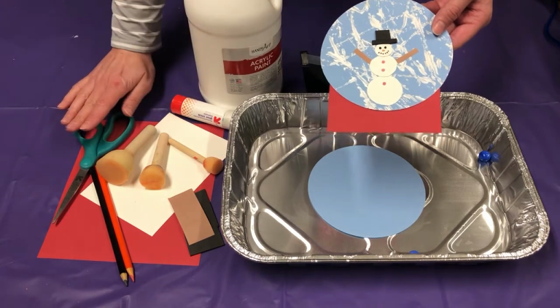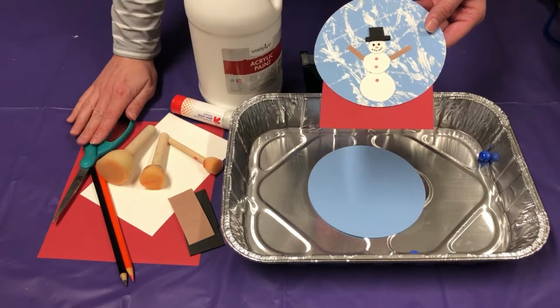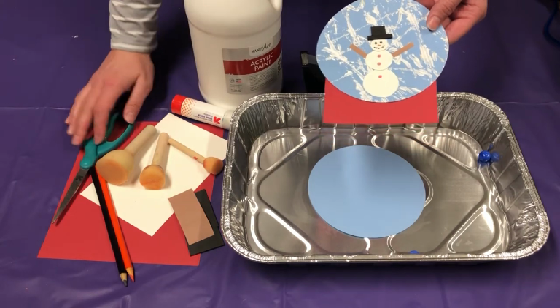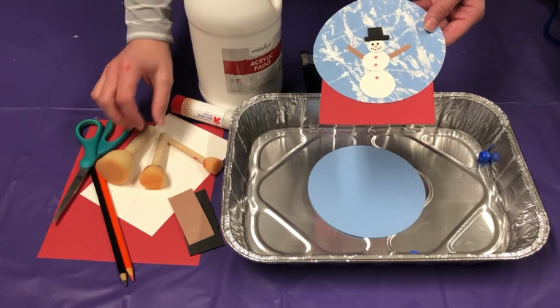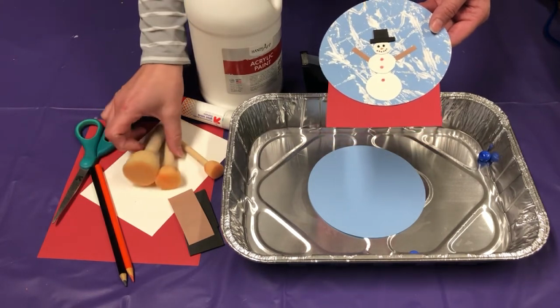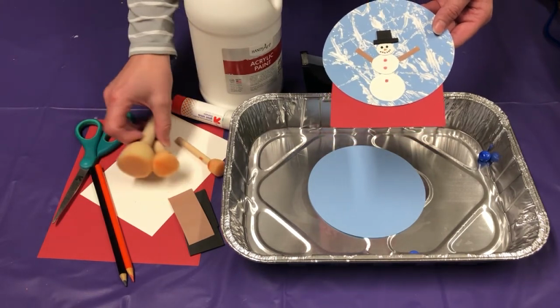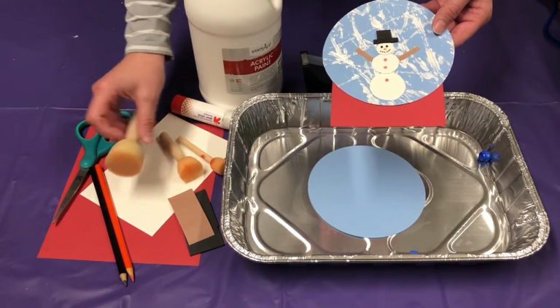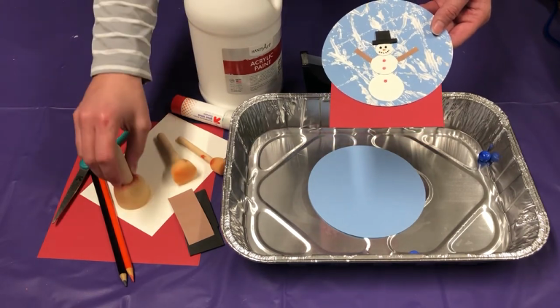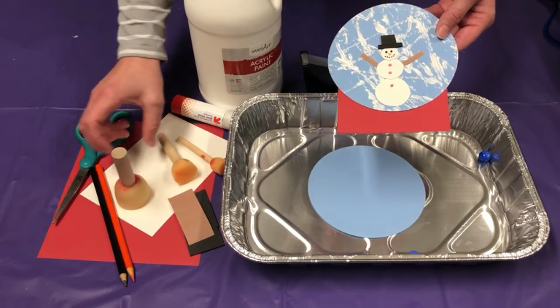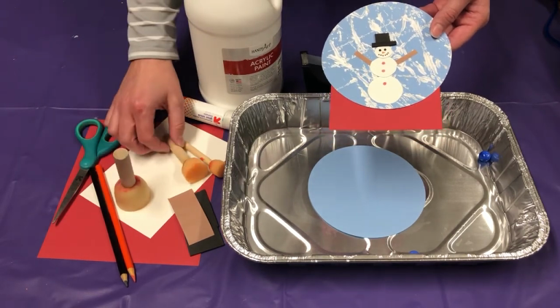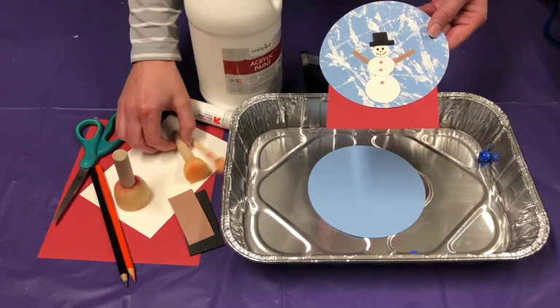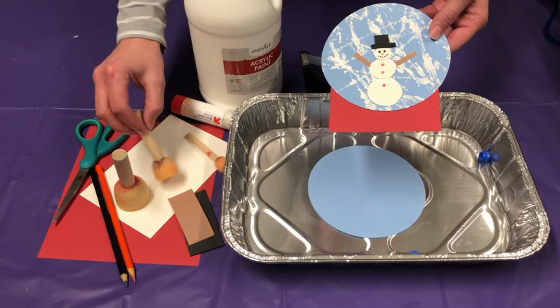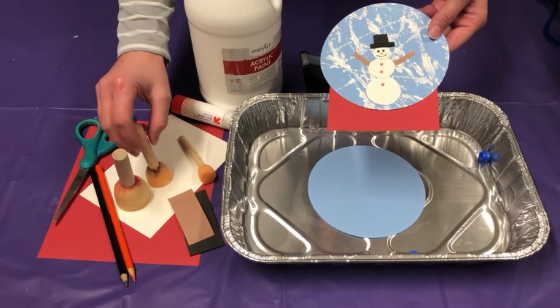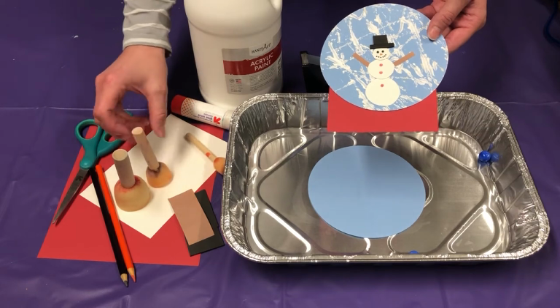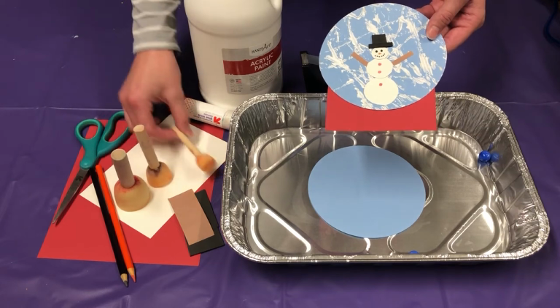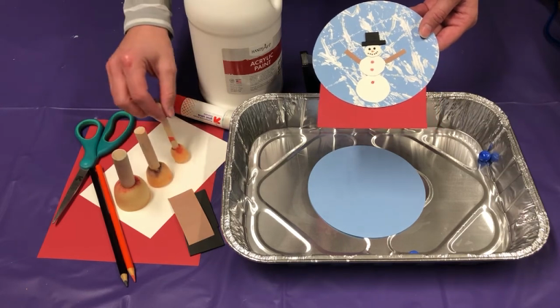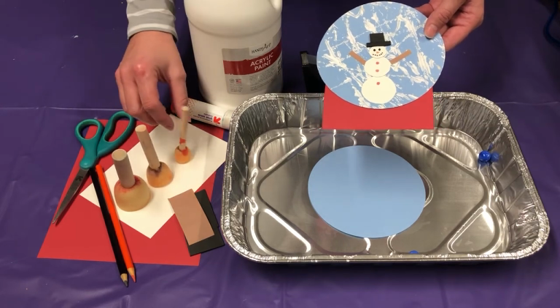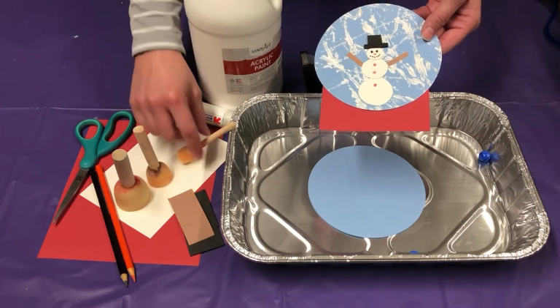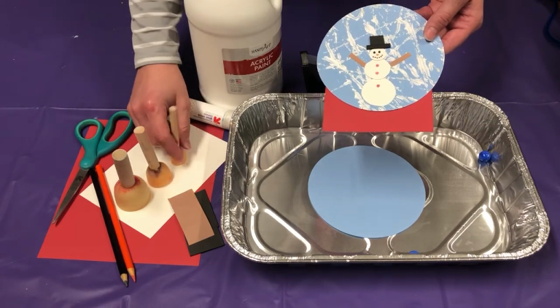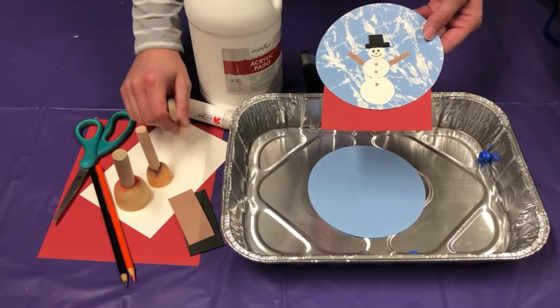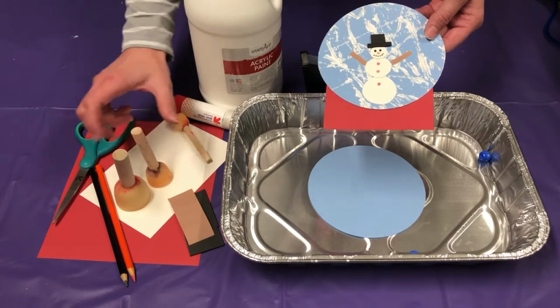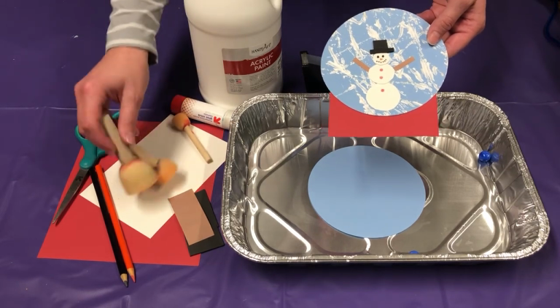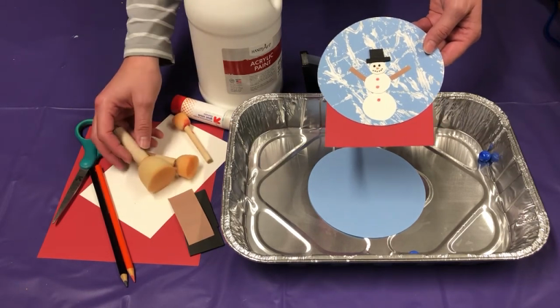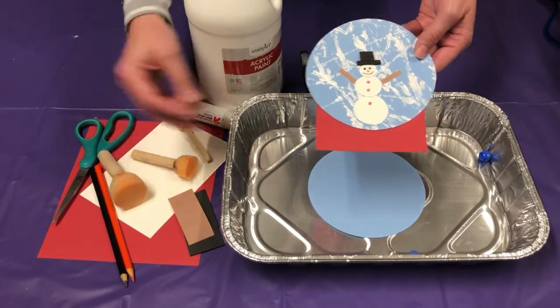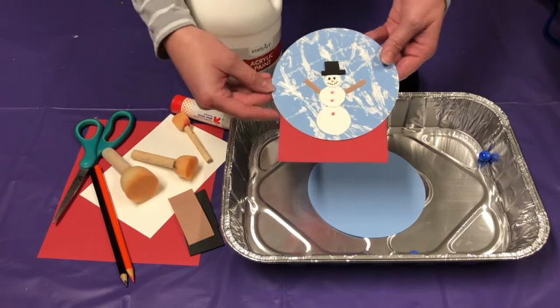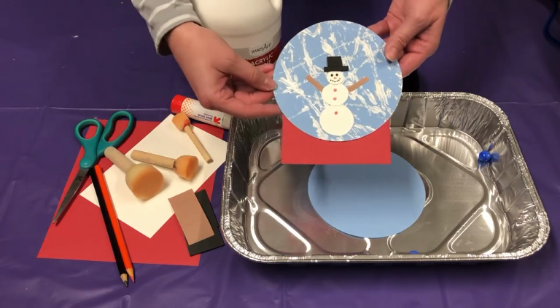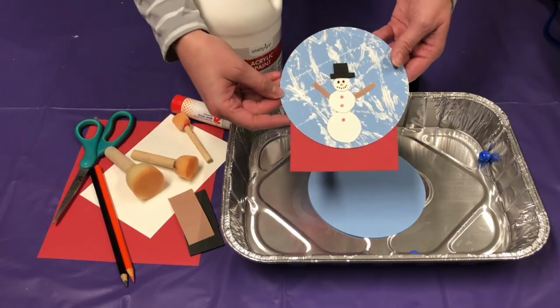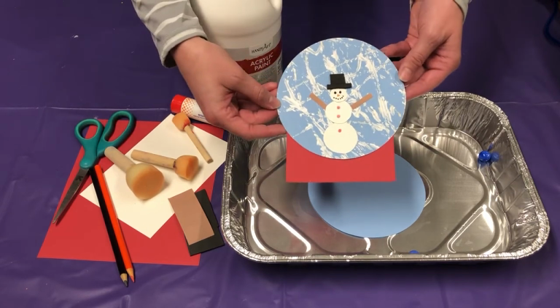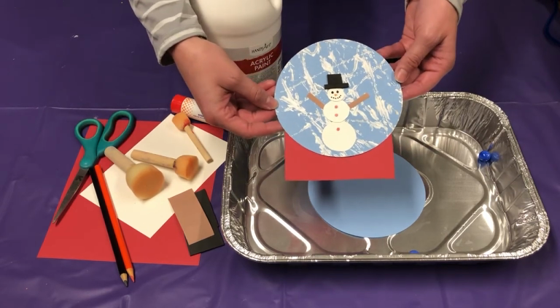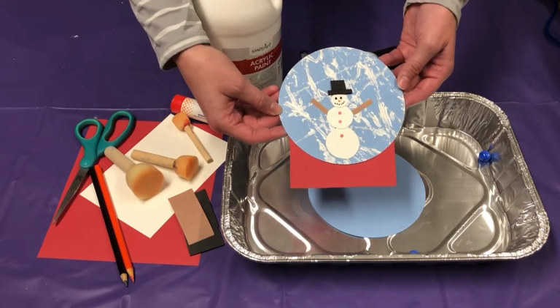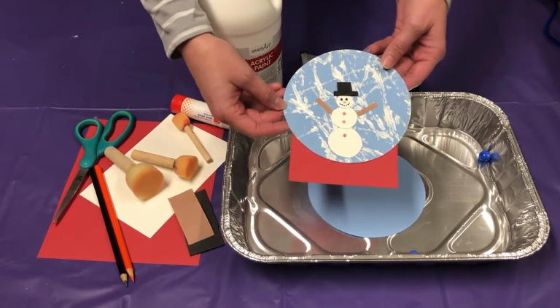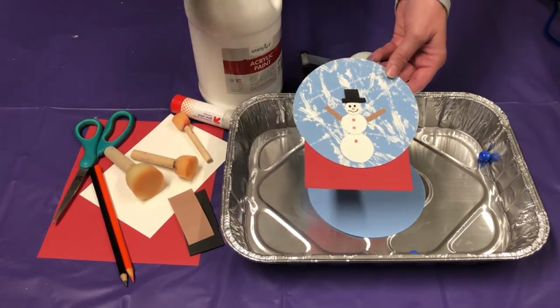Some scissors, and I'm going to use these to trace out the shape of my snowman, but you can freehand it if you want or use something else. Let's go ahead and get started — I think you're going to really enjoy doing this craft today.